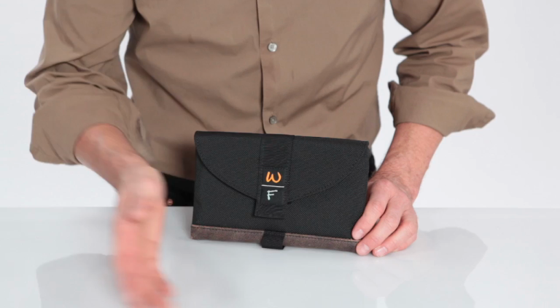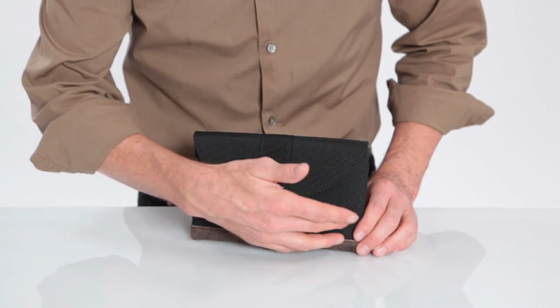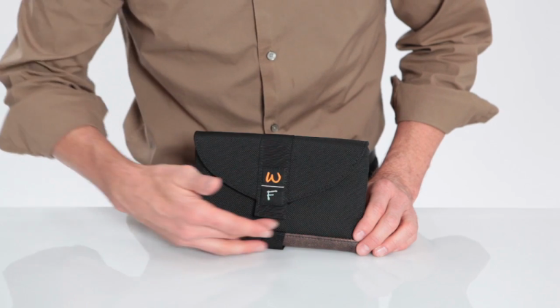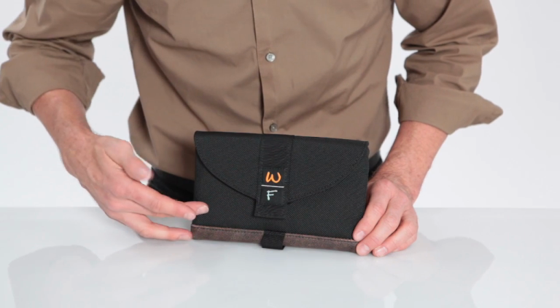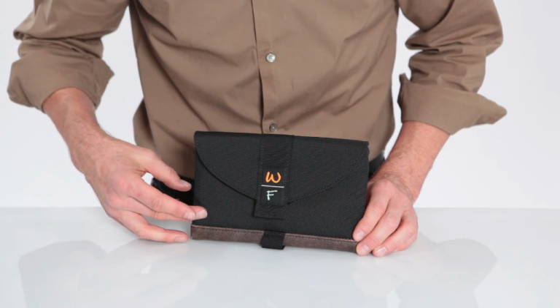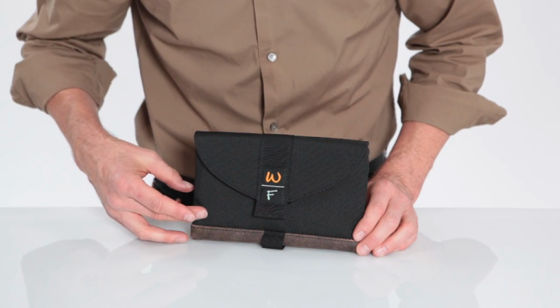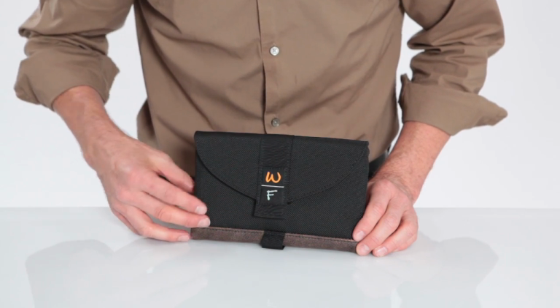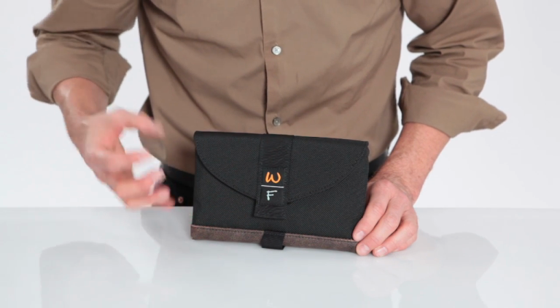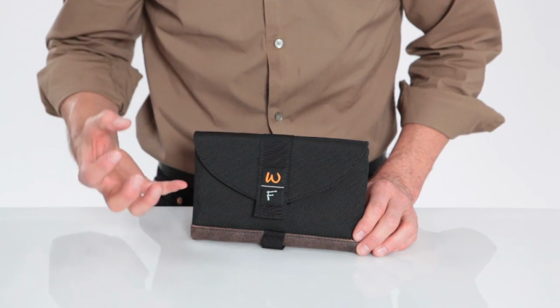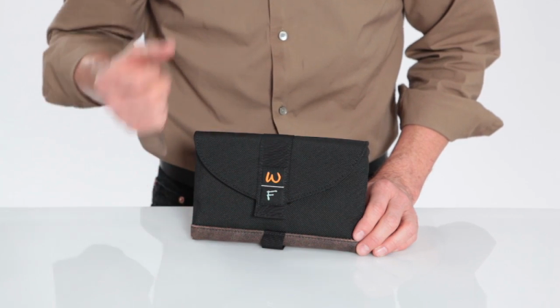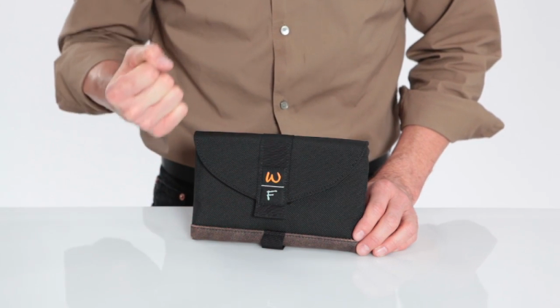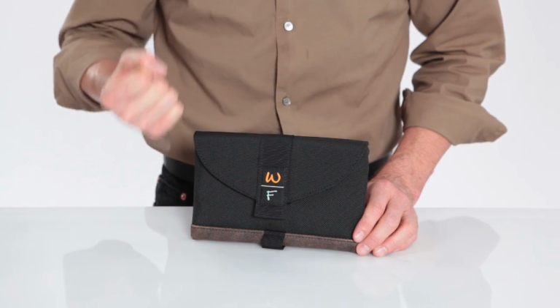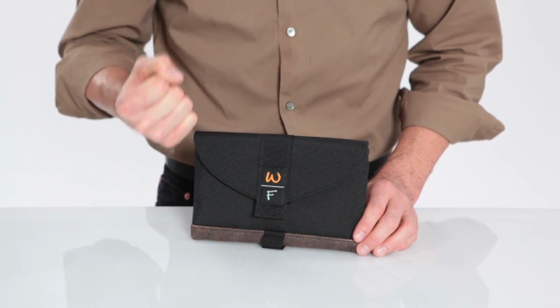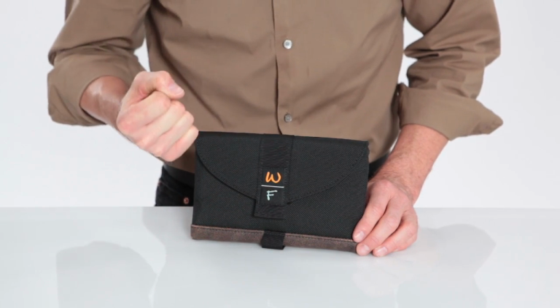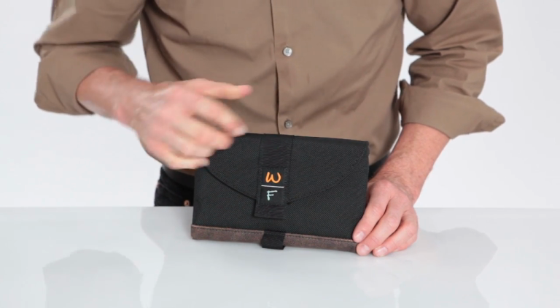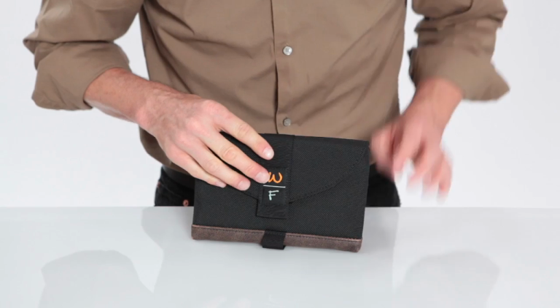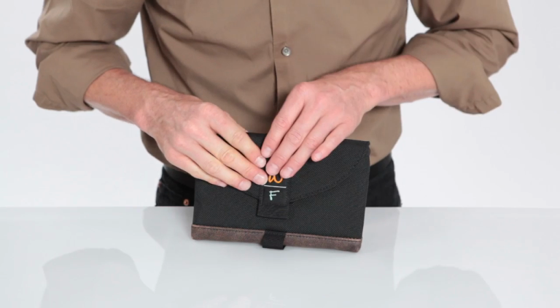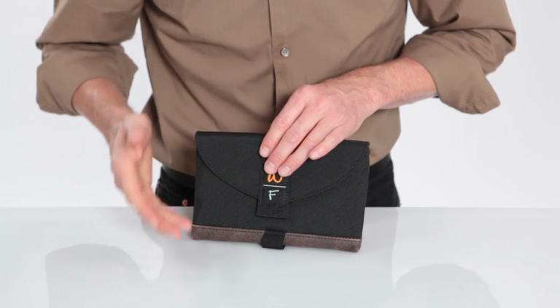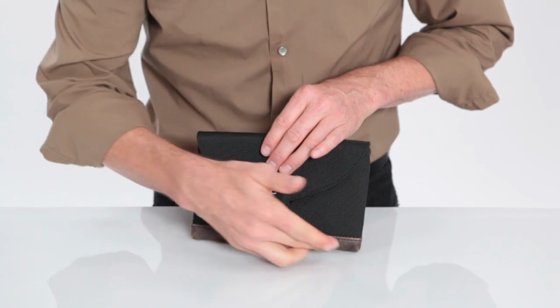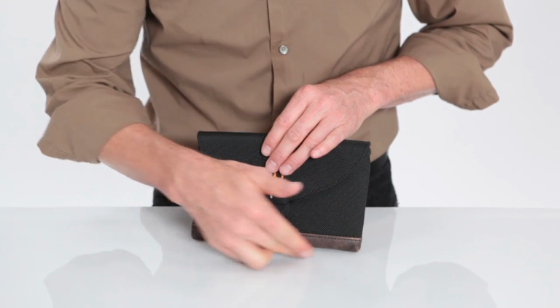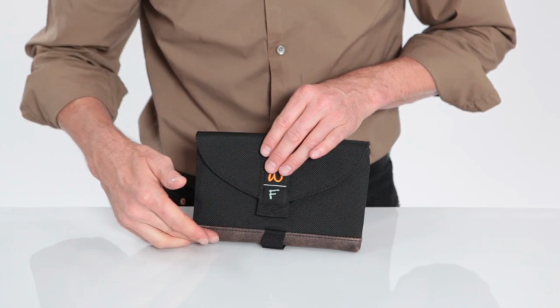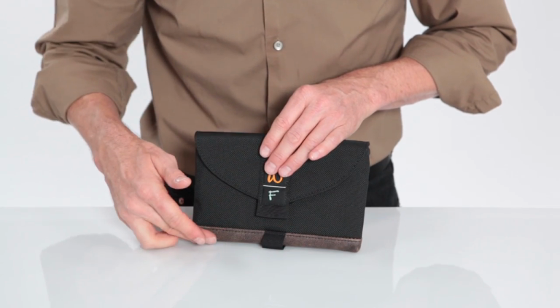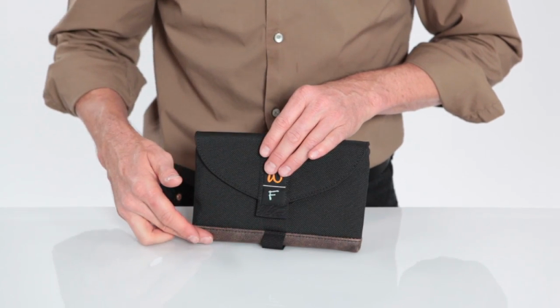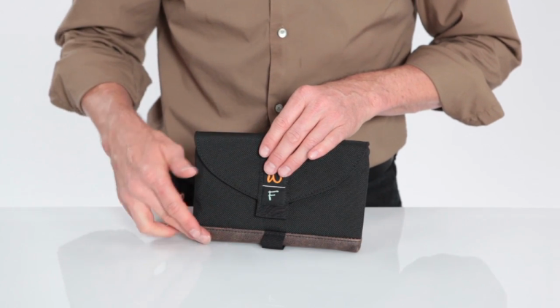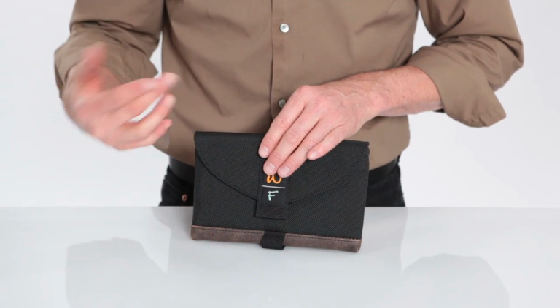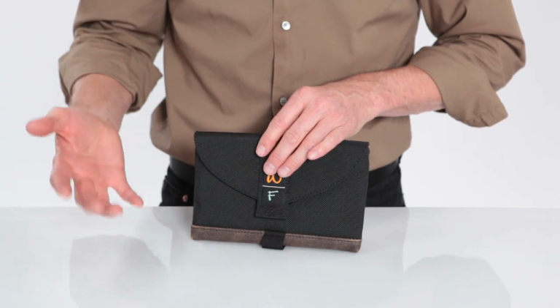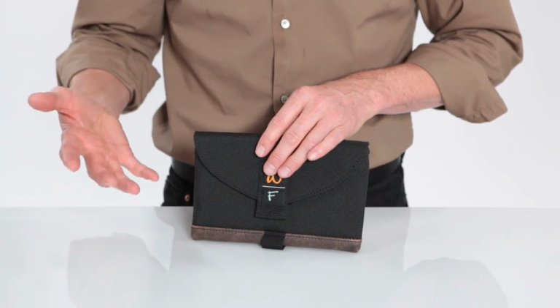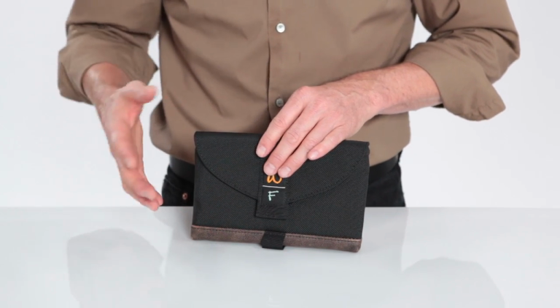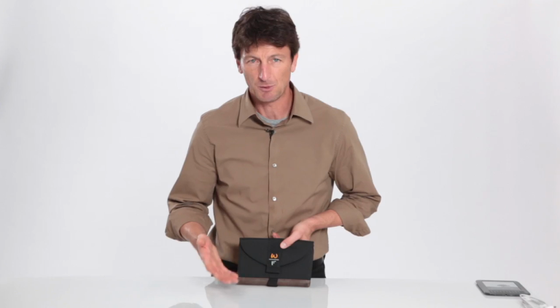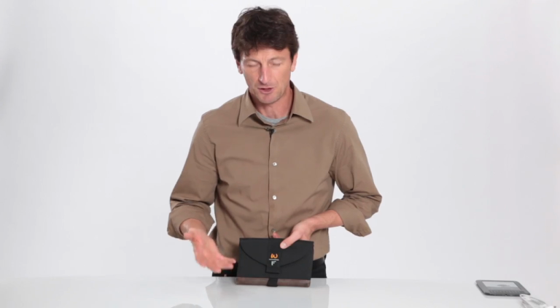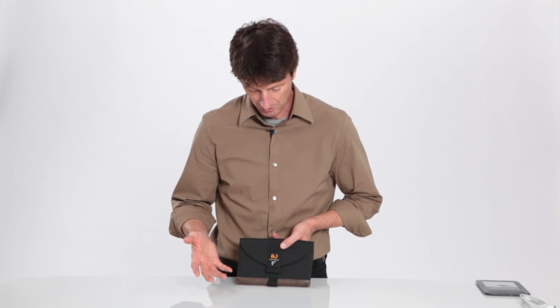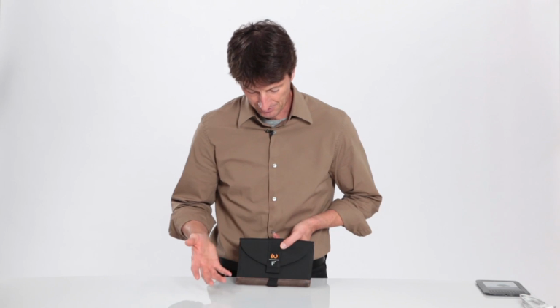It's got a custom-made ballistic nylon. It's very durable, very firm, and it's waterproof too. On the bottom you can get either the leather trim like you see here, or our indium trim that we have on our other sleeve cases.